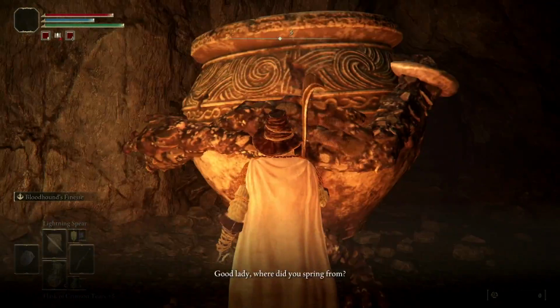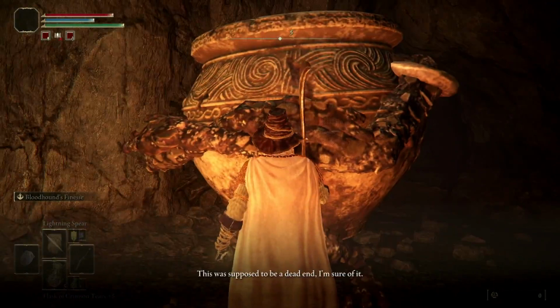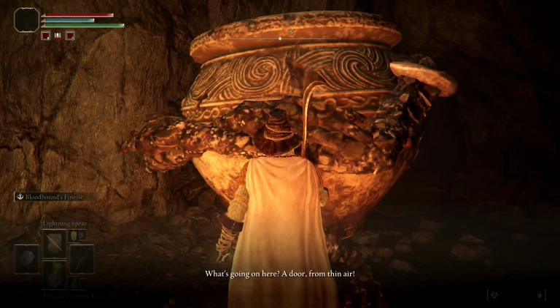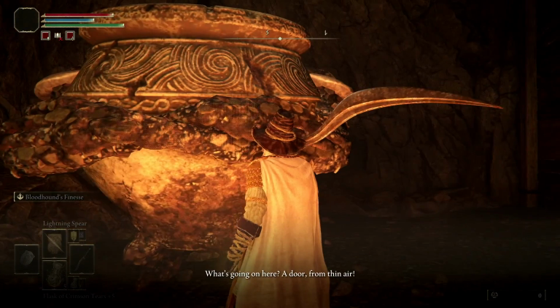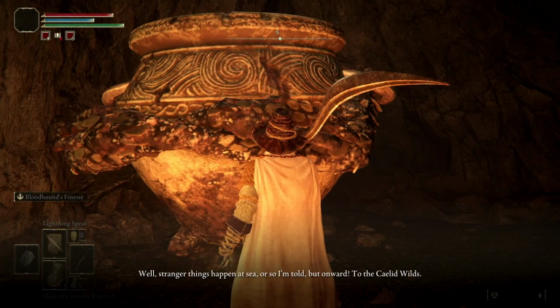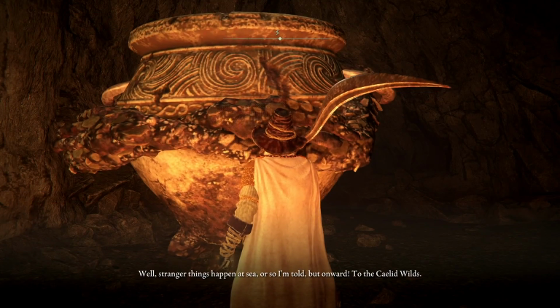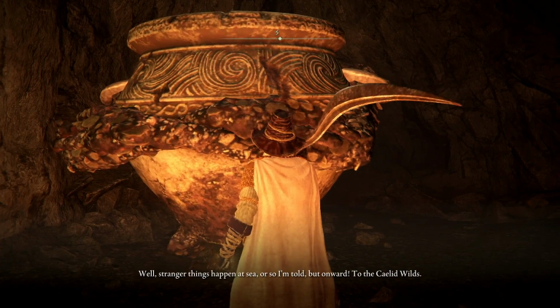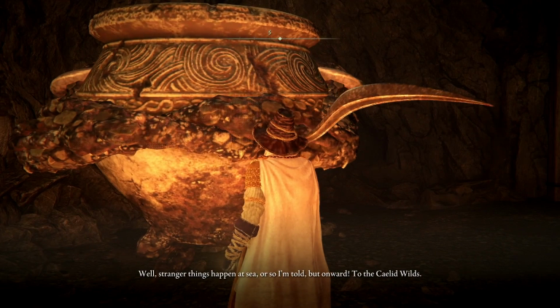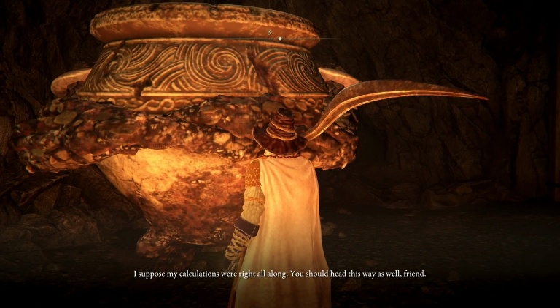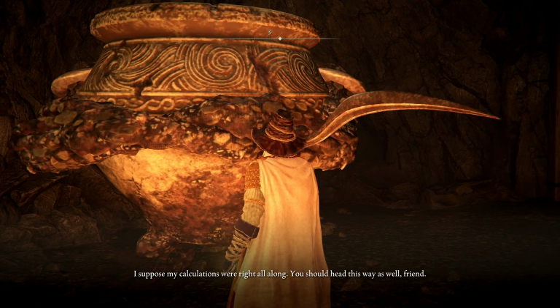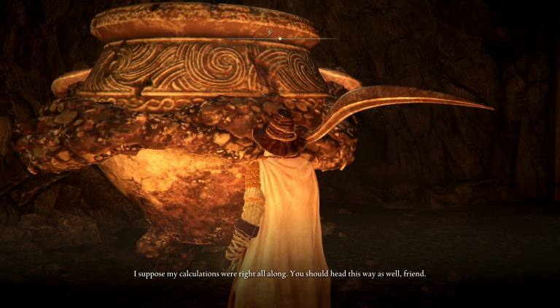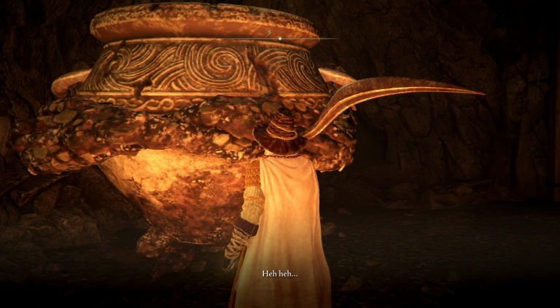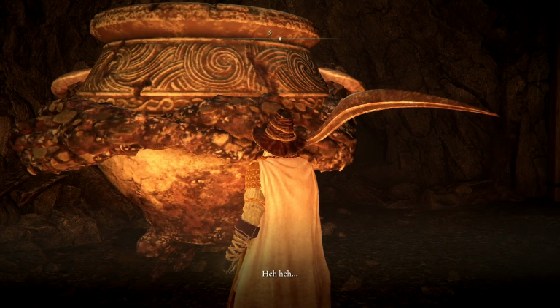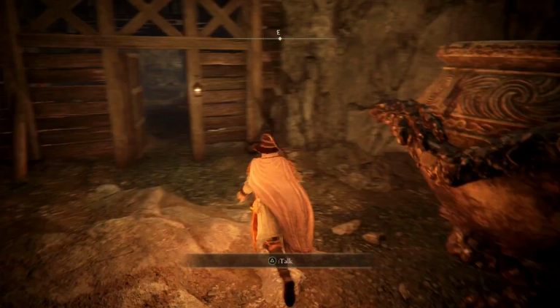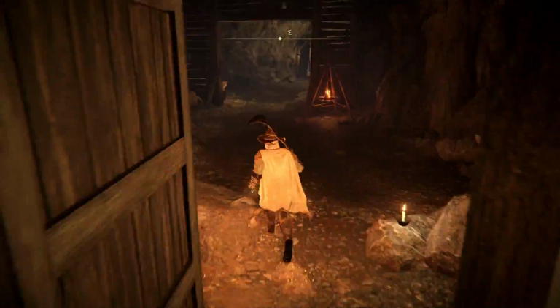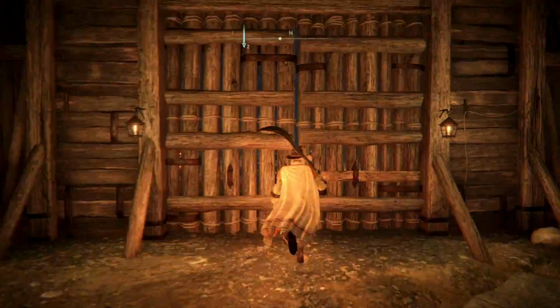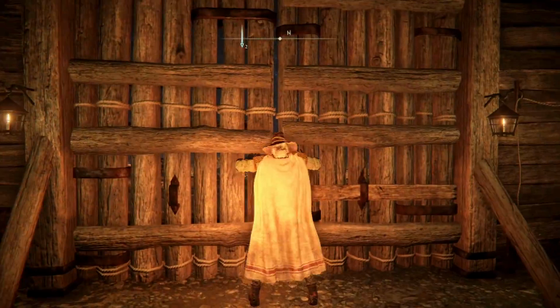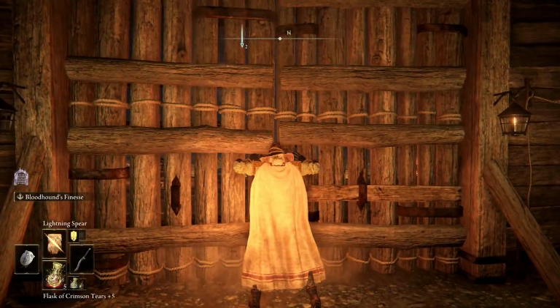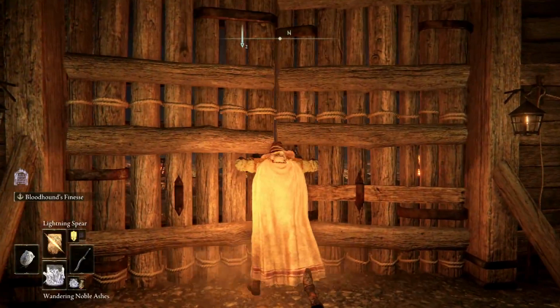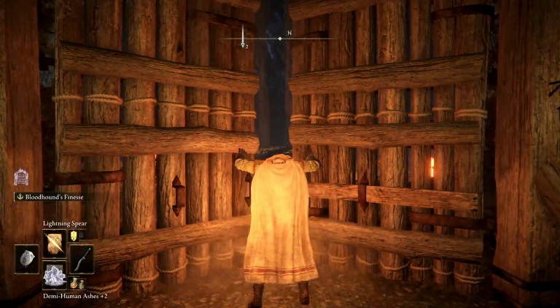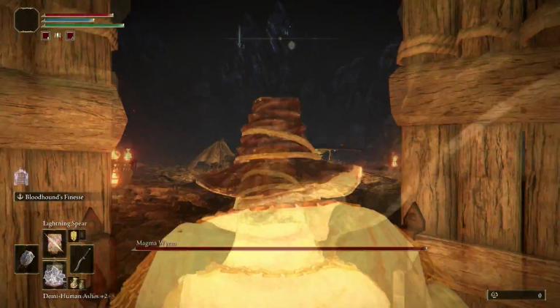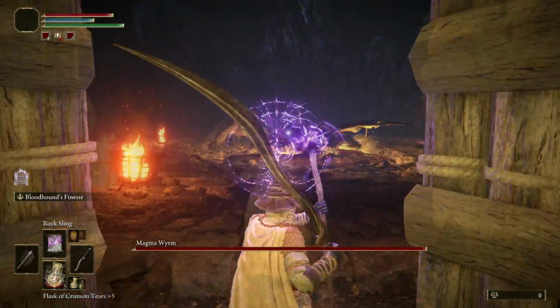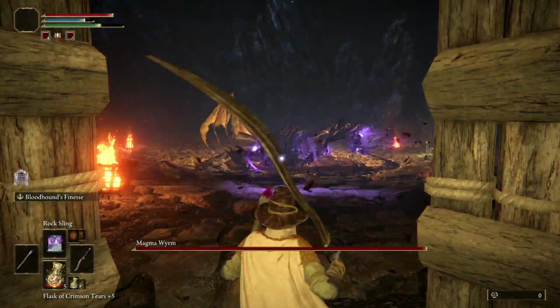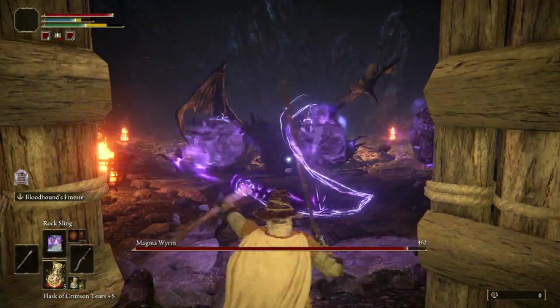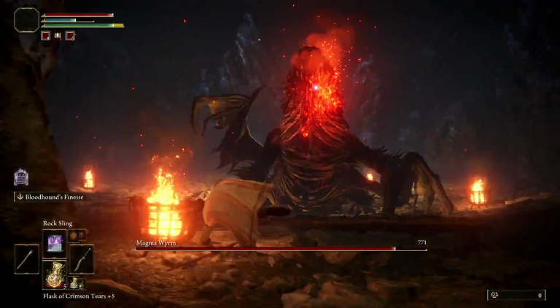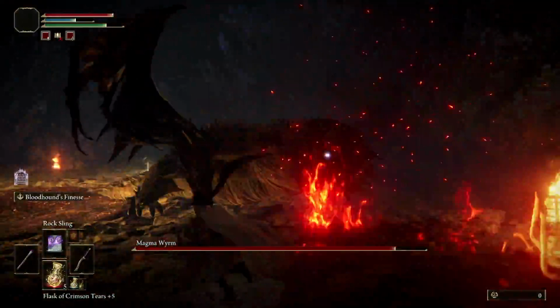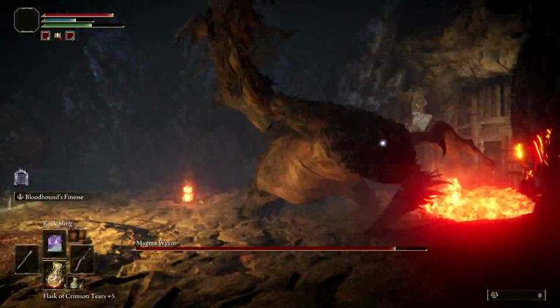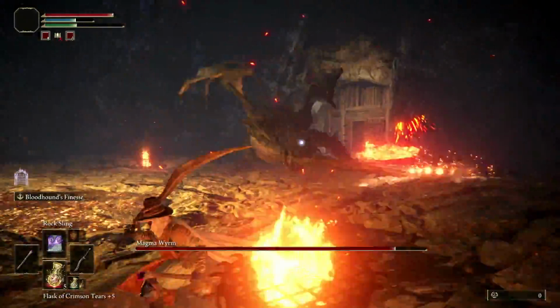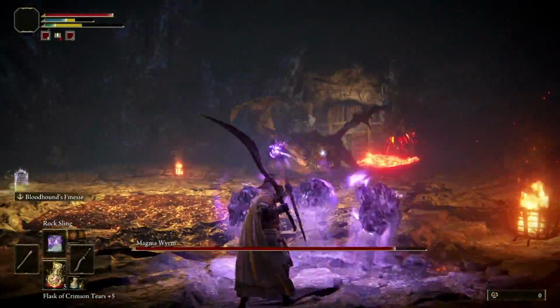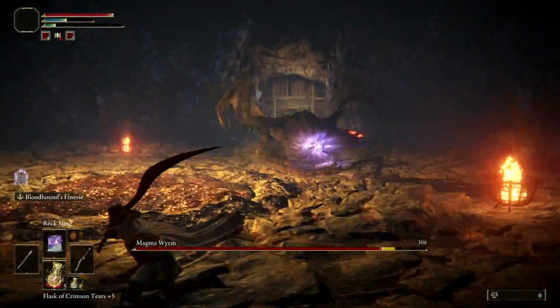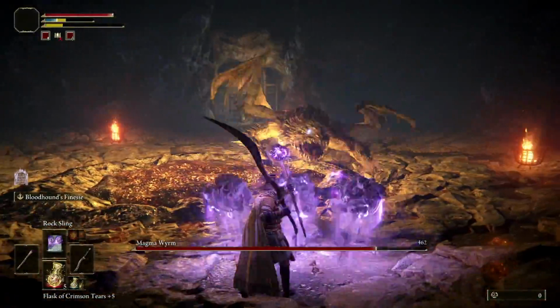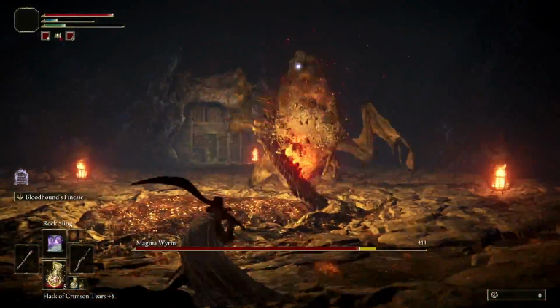Once you open the locked doors to the back, you will have access to both the back and the main entrance of the tunnel. Then you go and open these doors, and you'll be fighting the Magma Wyrm boss.